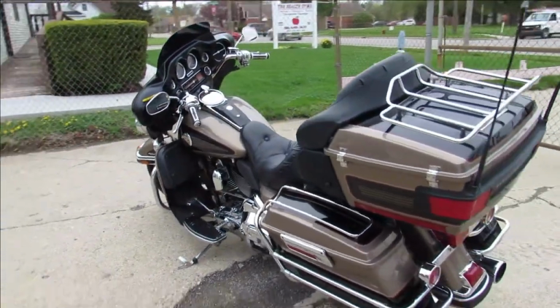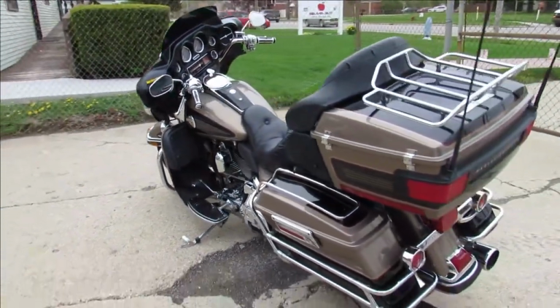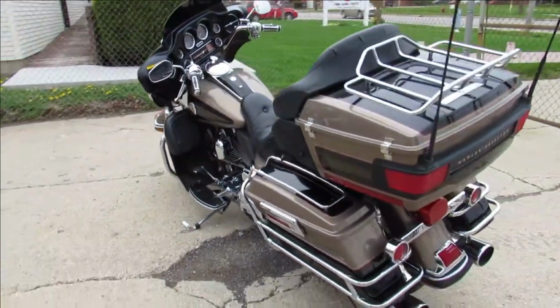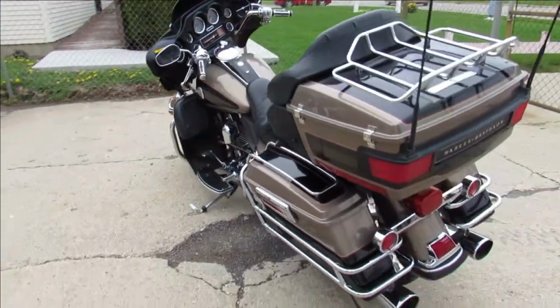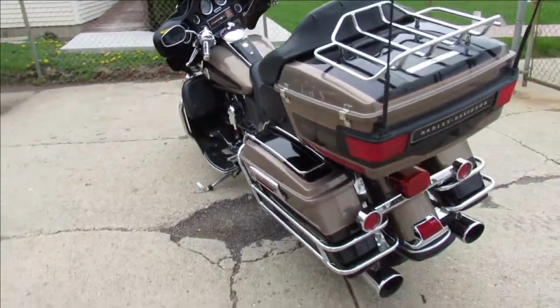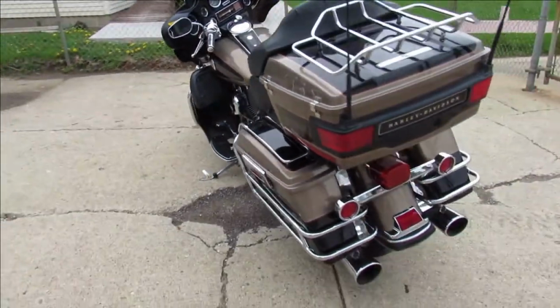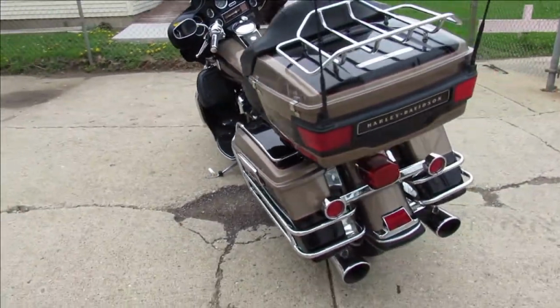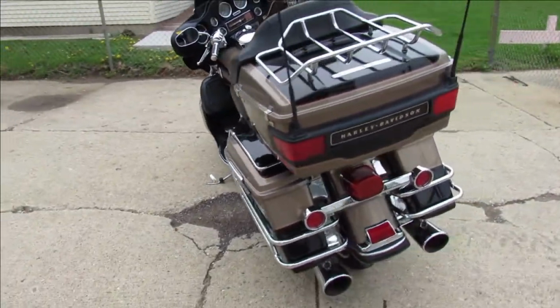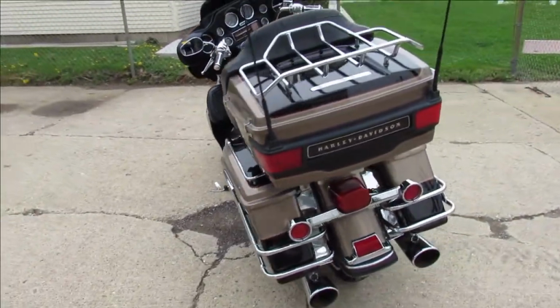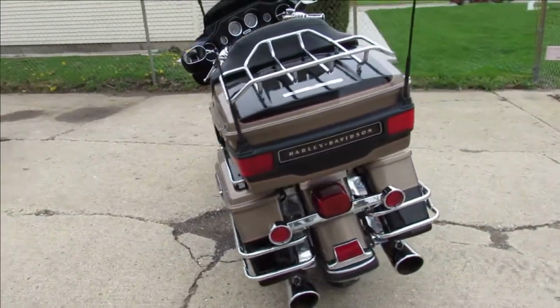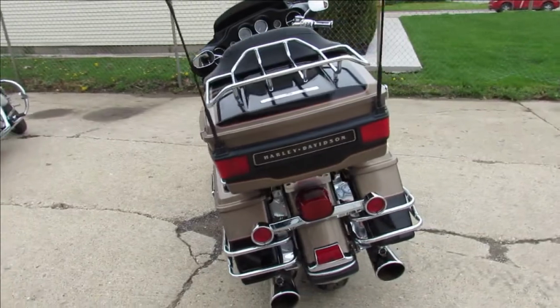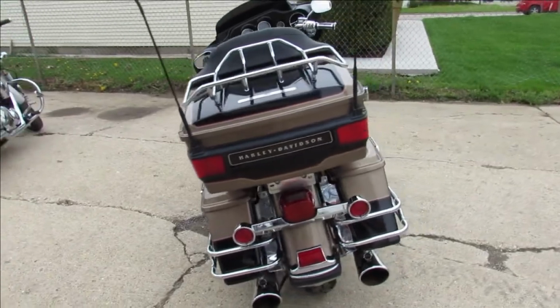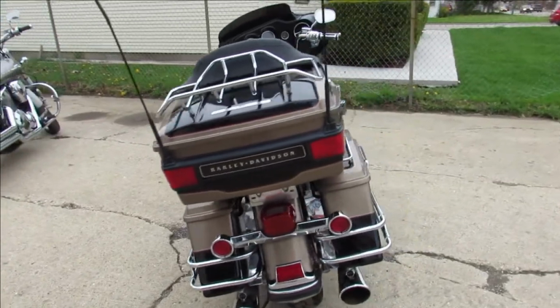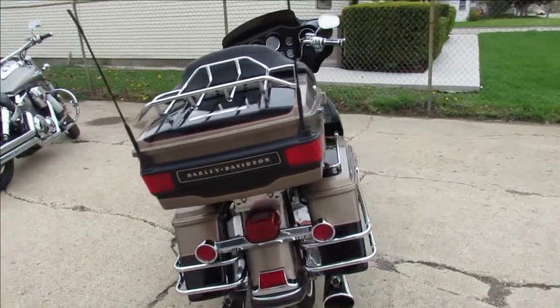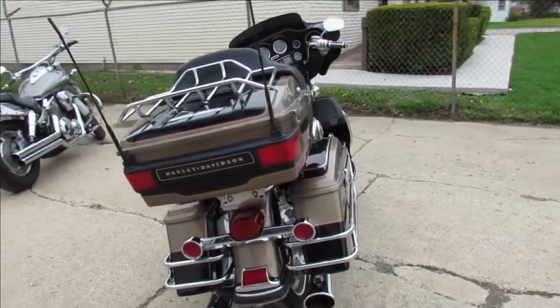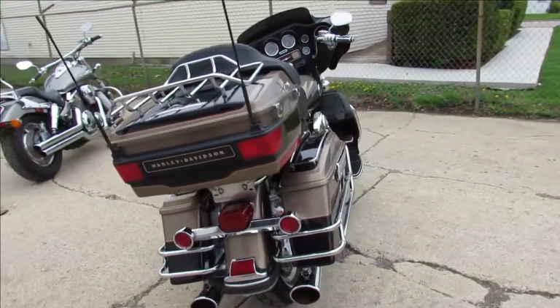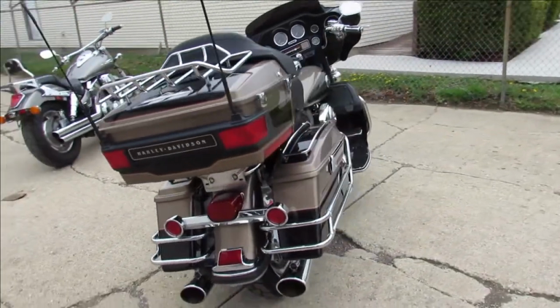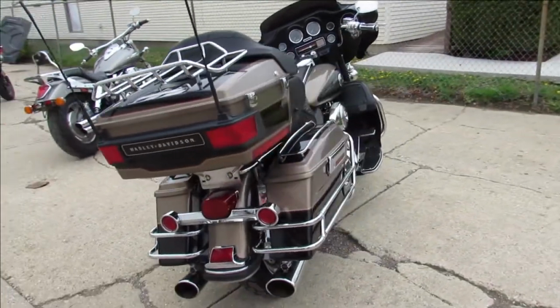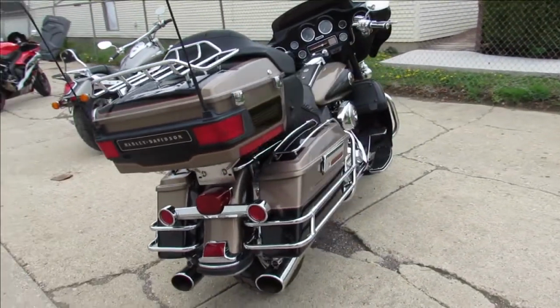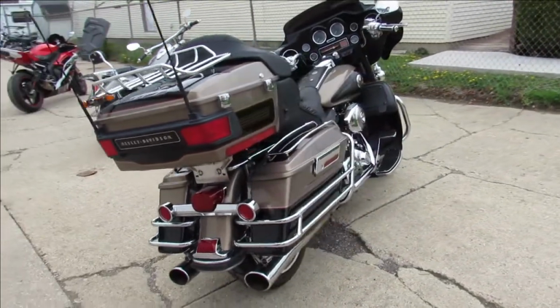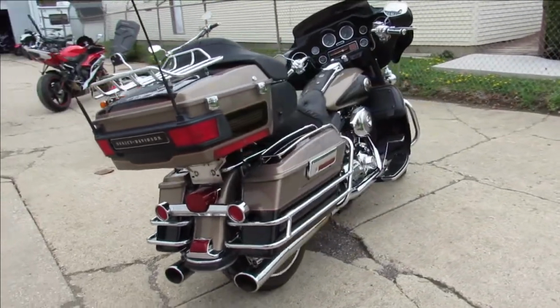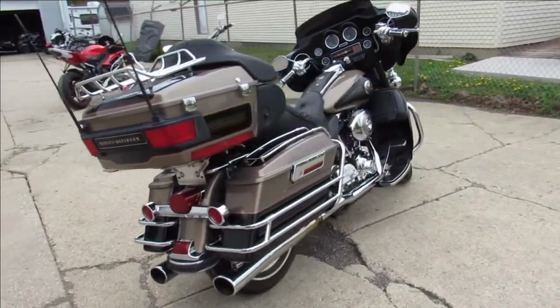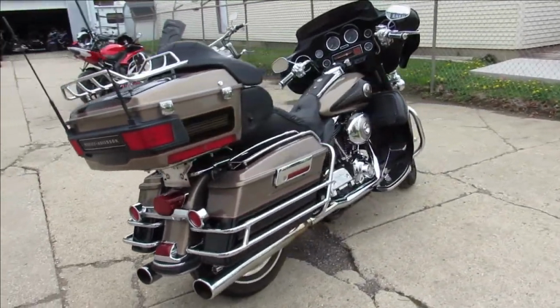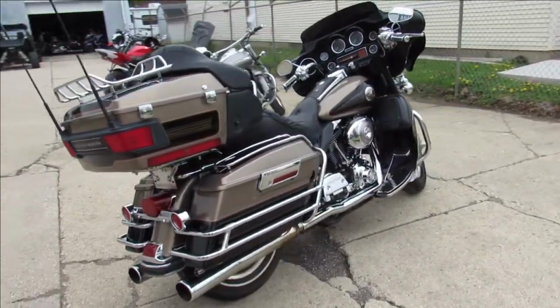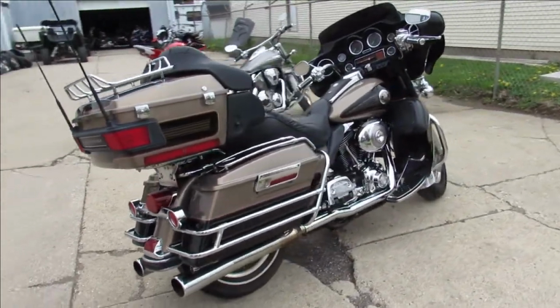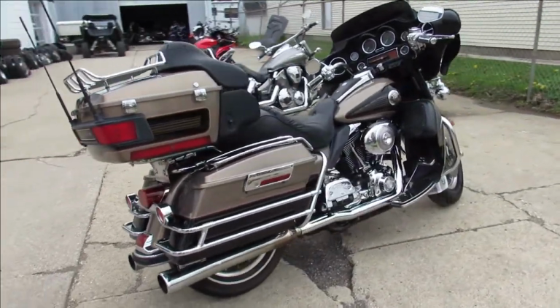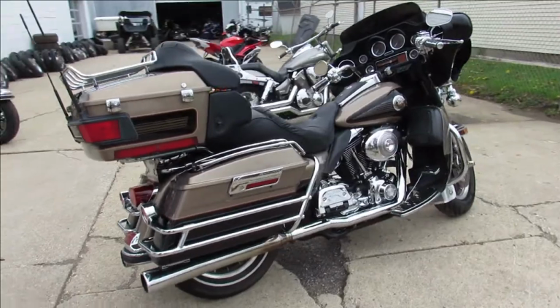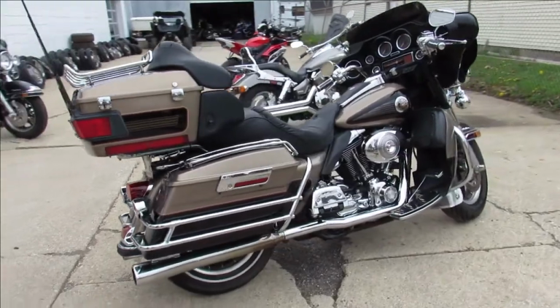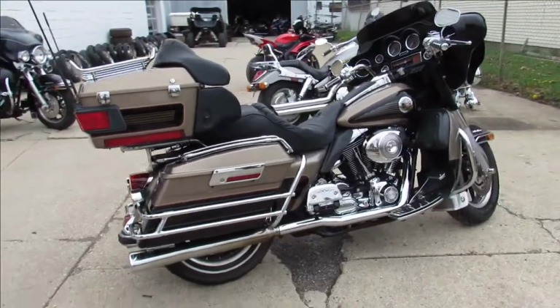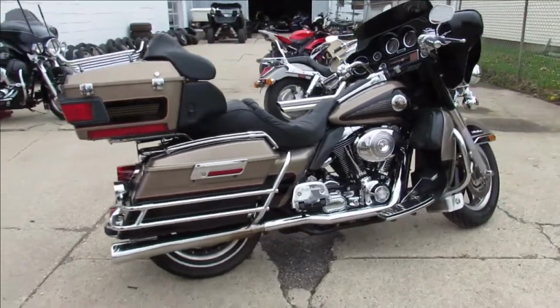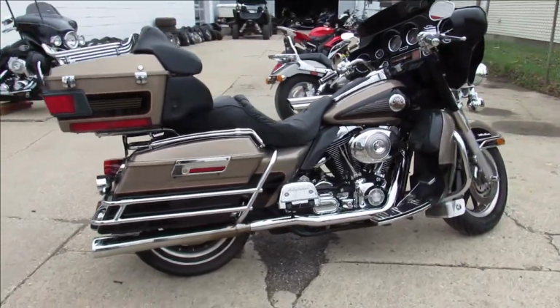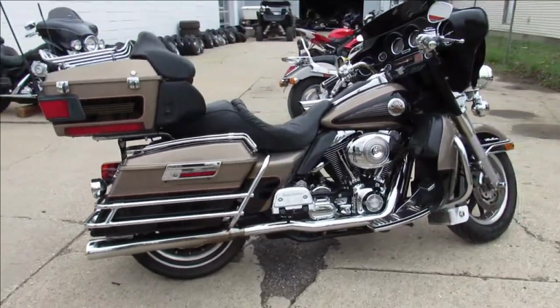Super nice bike guys, 2004 full dresser, only $79.99 guys, give us a call, we'll get it done, it's 810-648-9500.